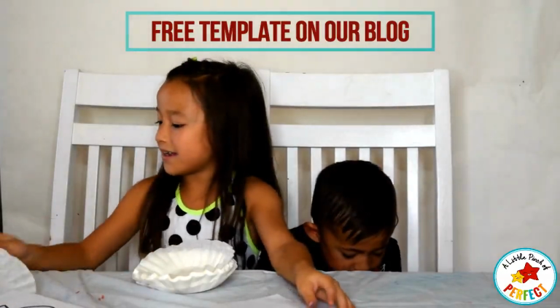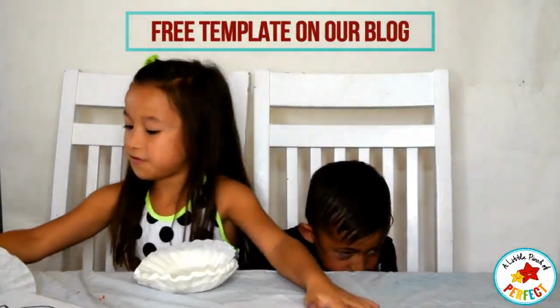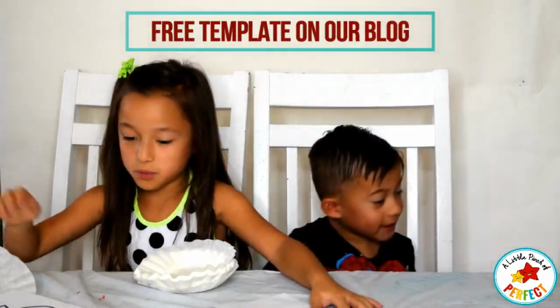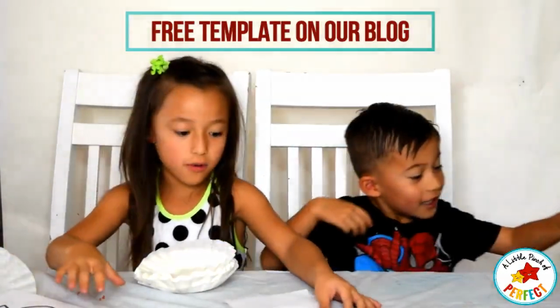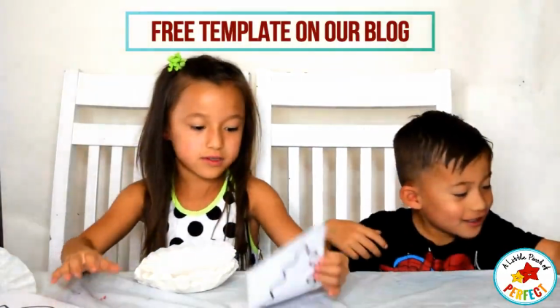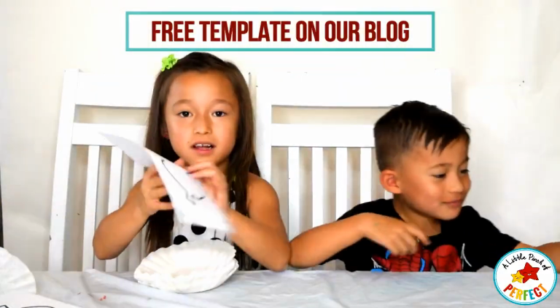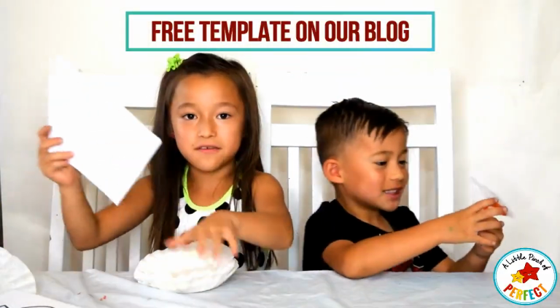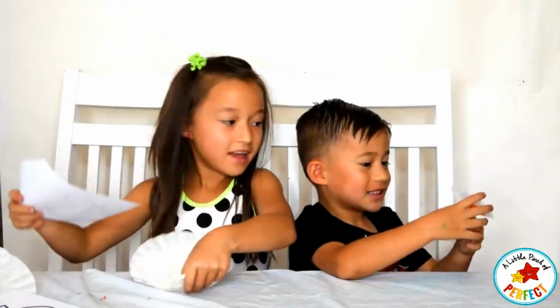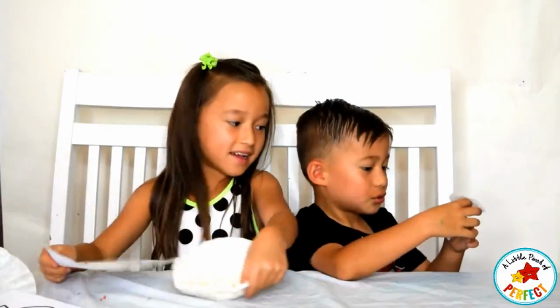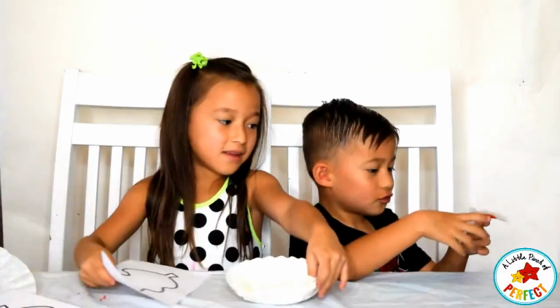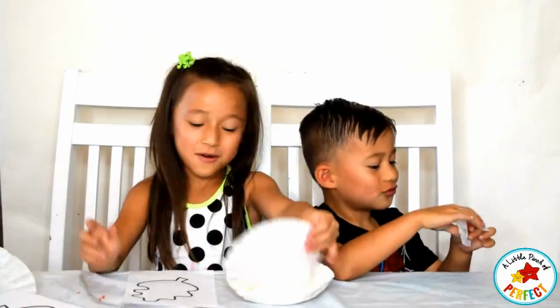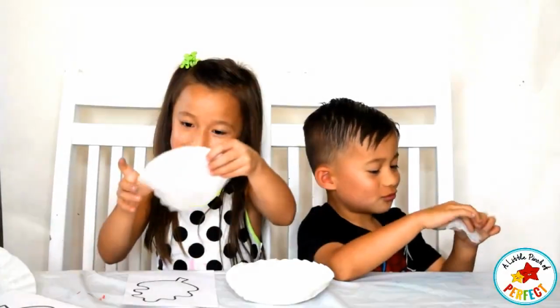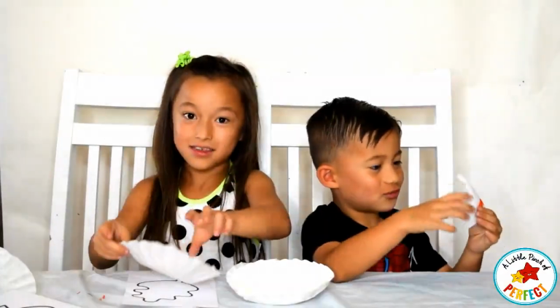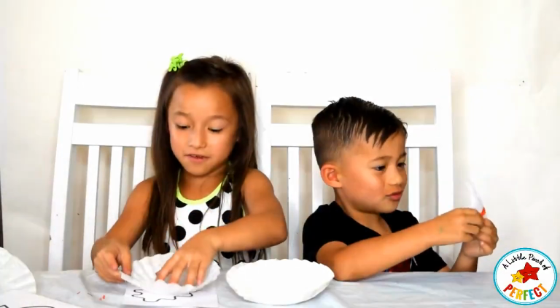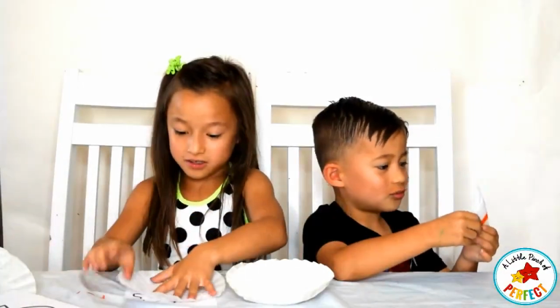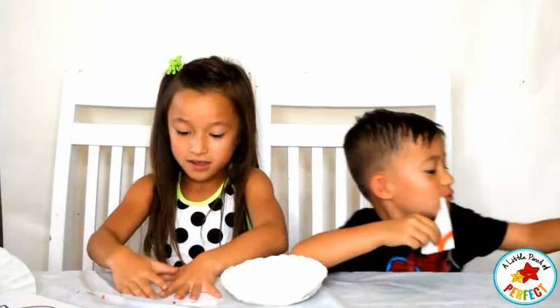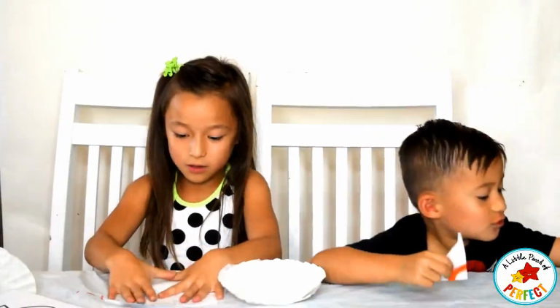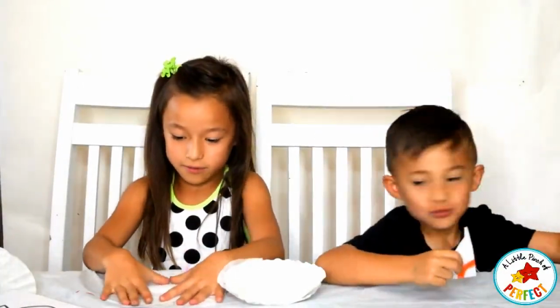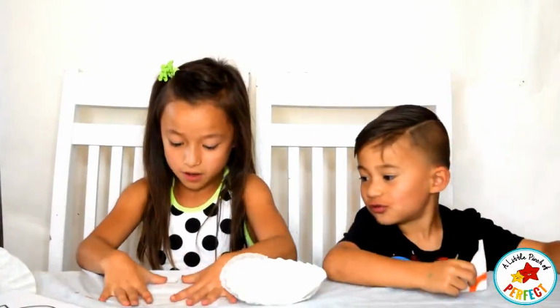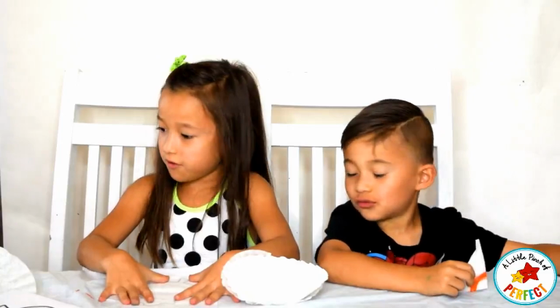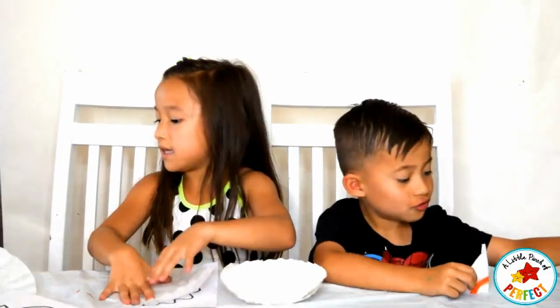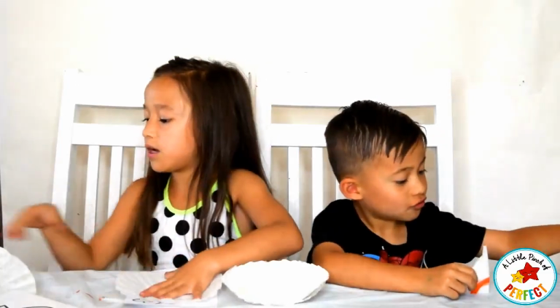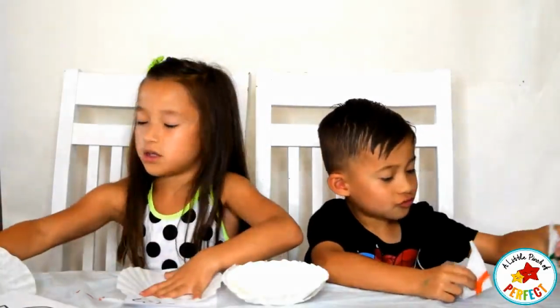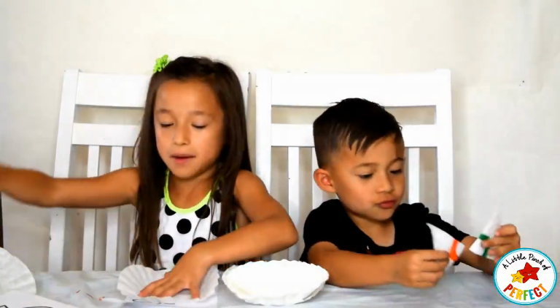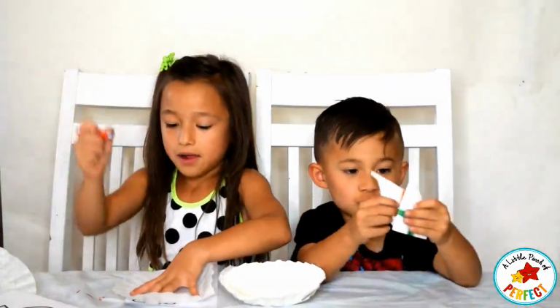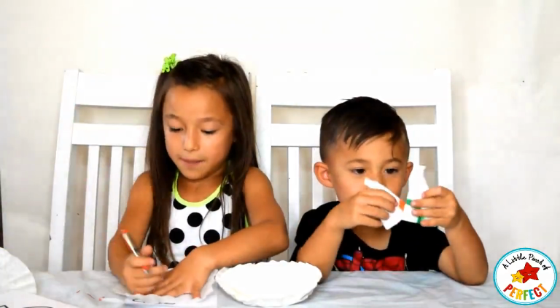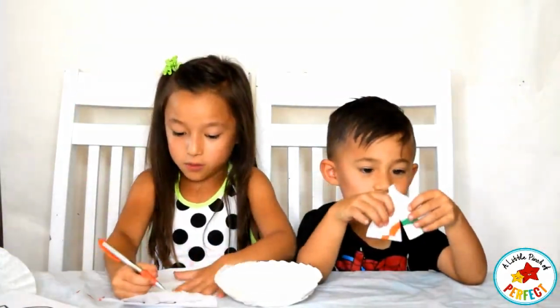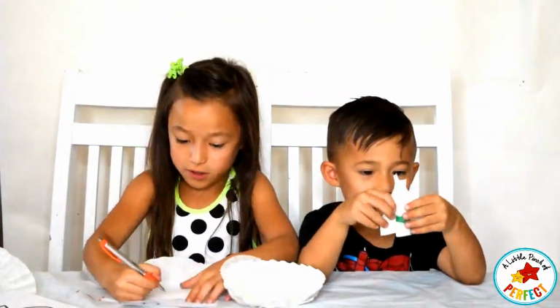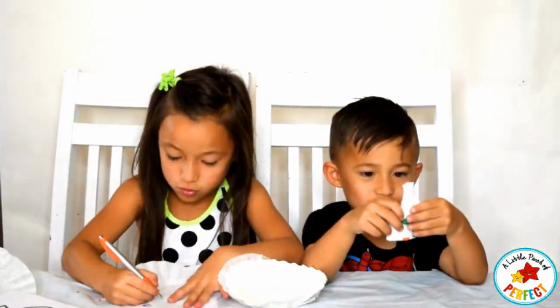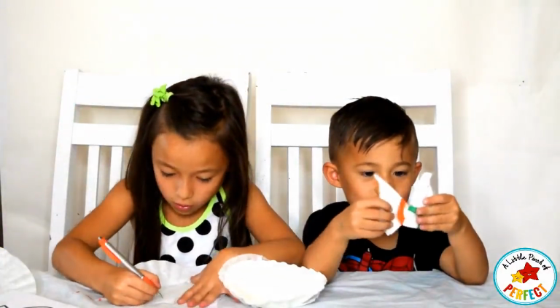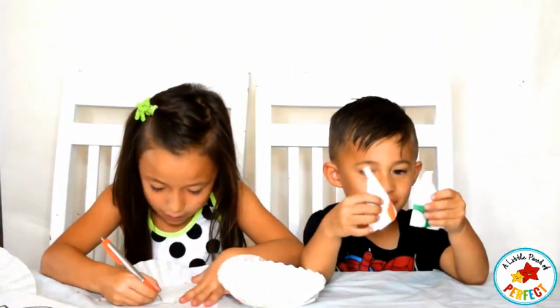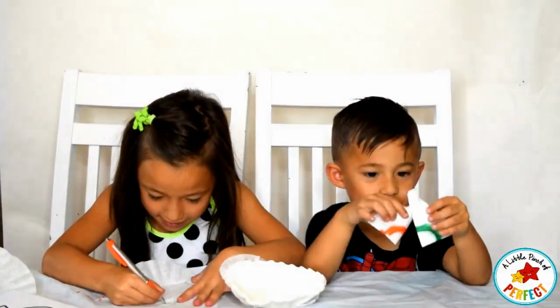First we are going to take the leaf and then we are going to take the coffee filter. Then we are going to put it over and then we are going to grab our pen and we are going to trace around it.